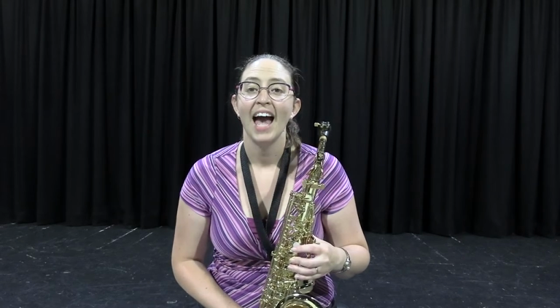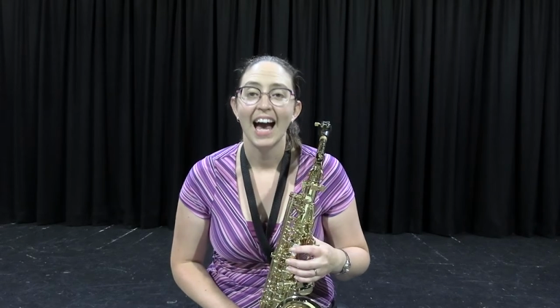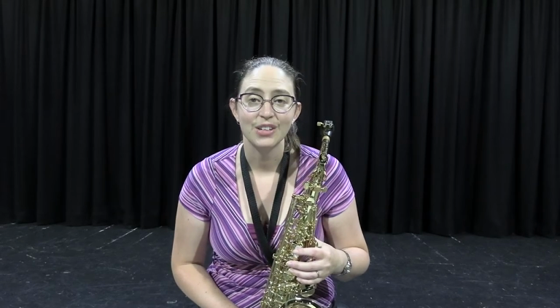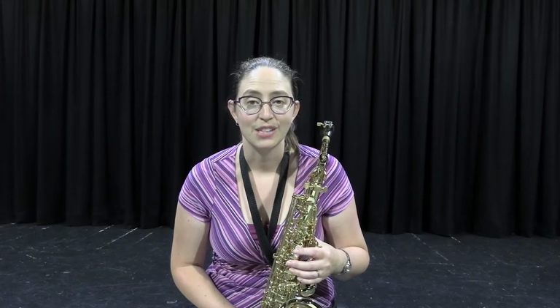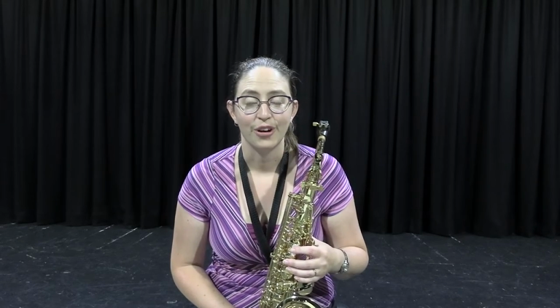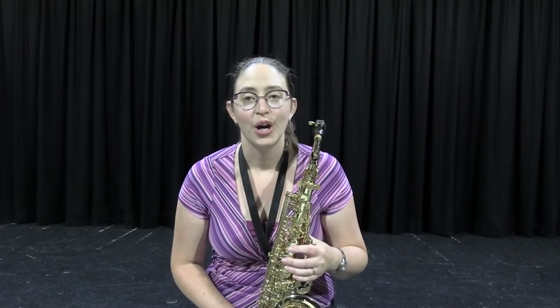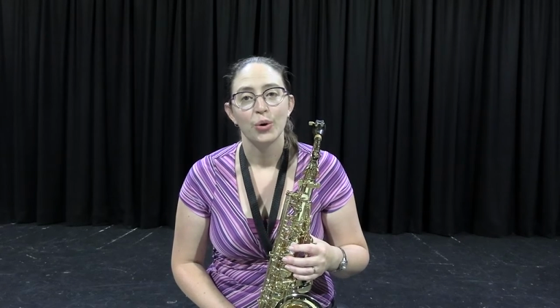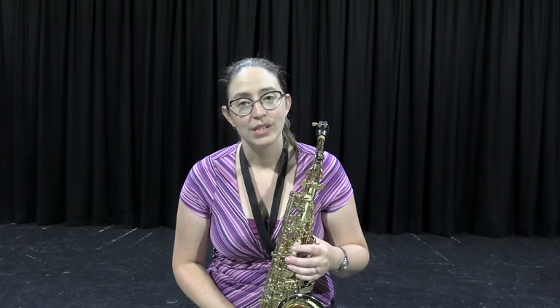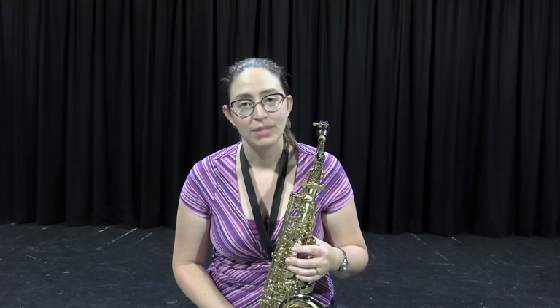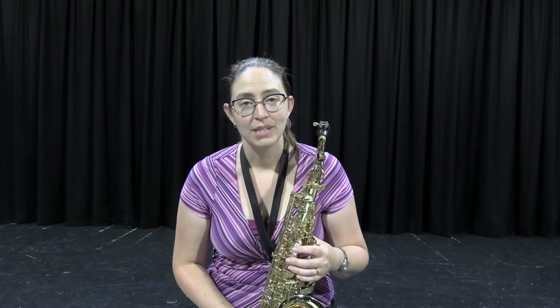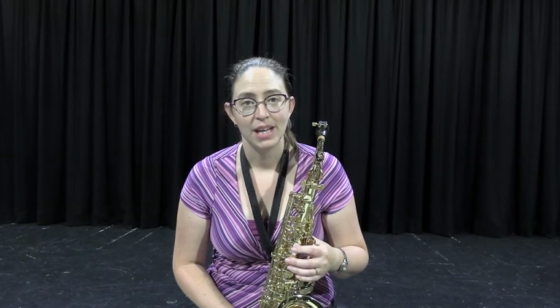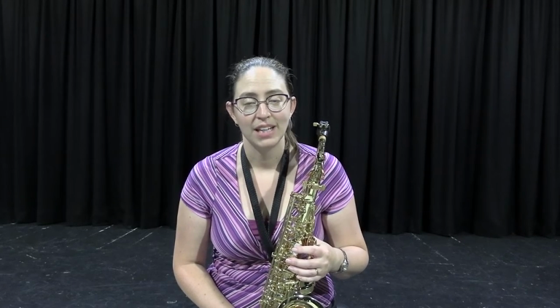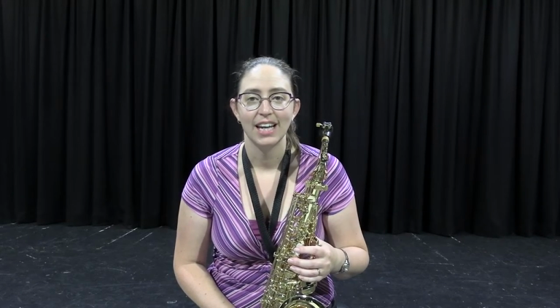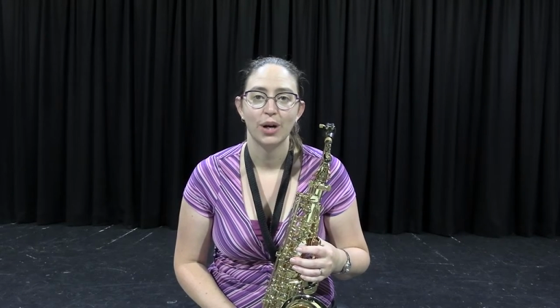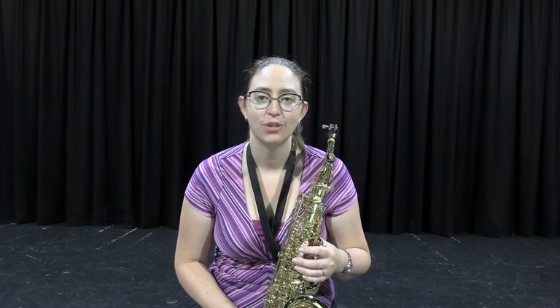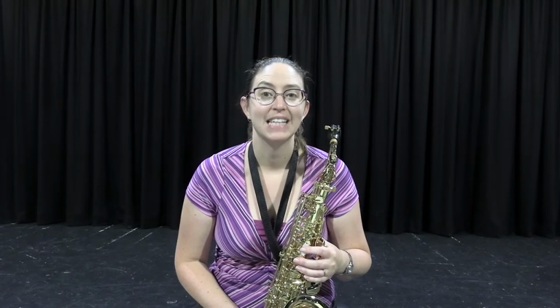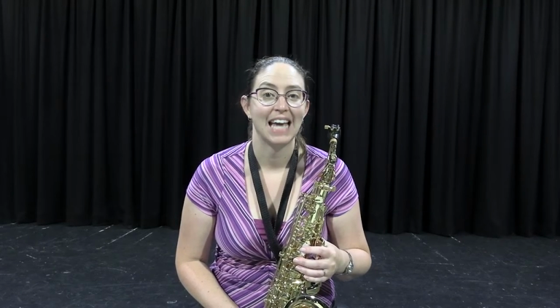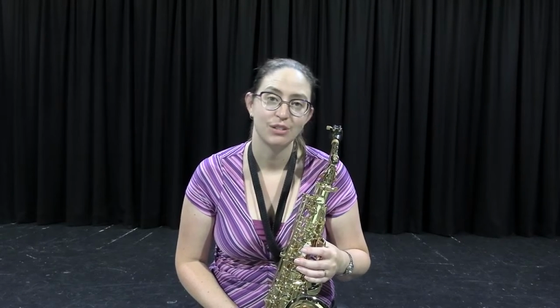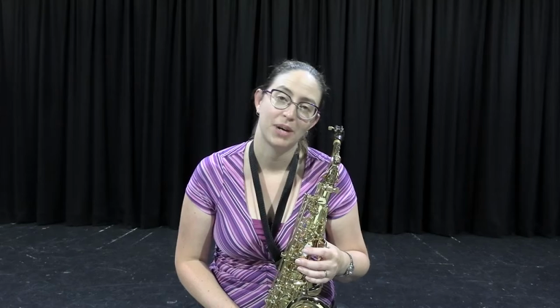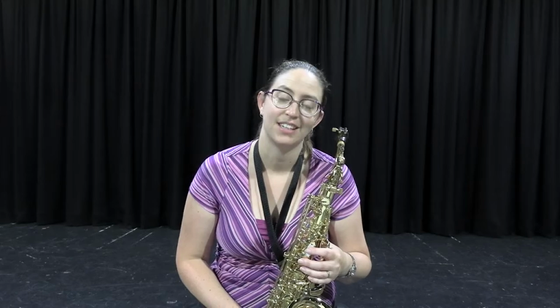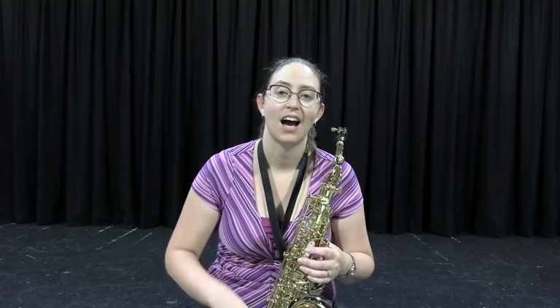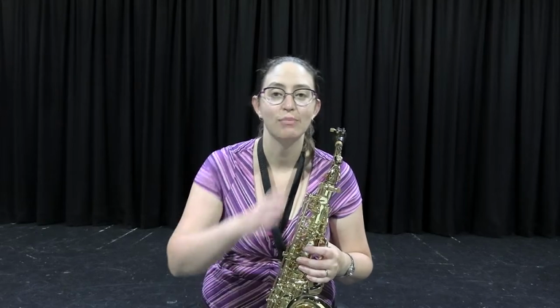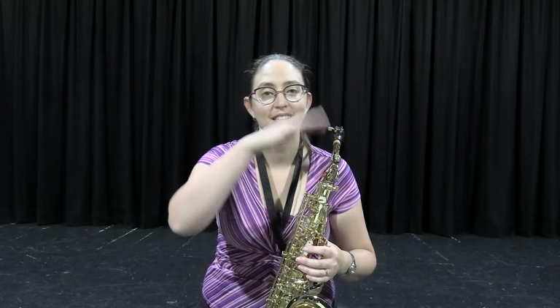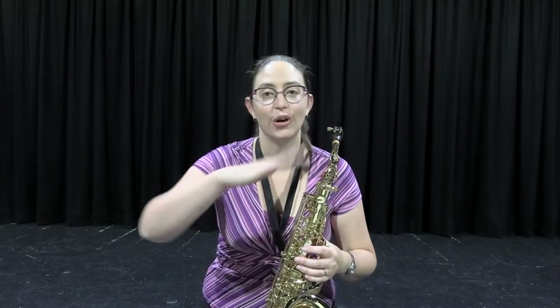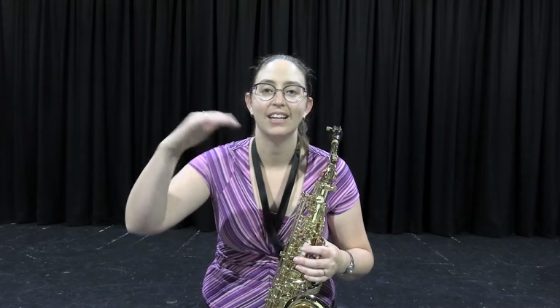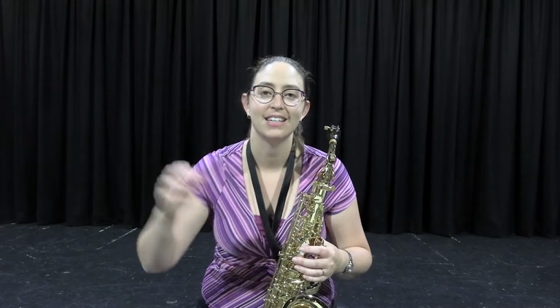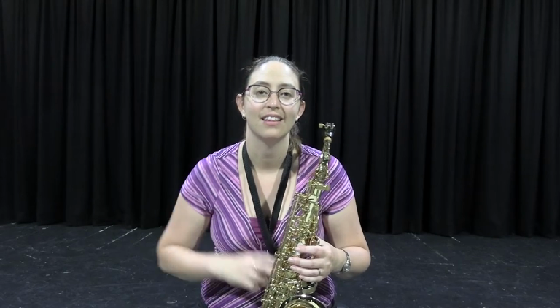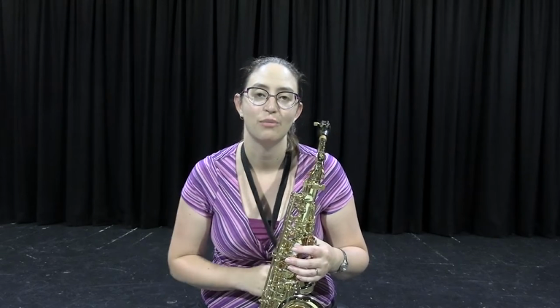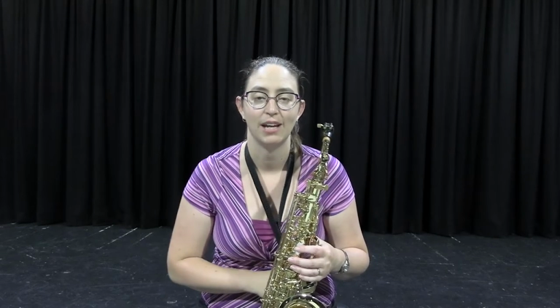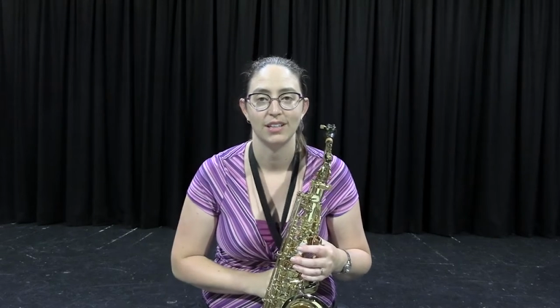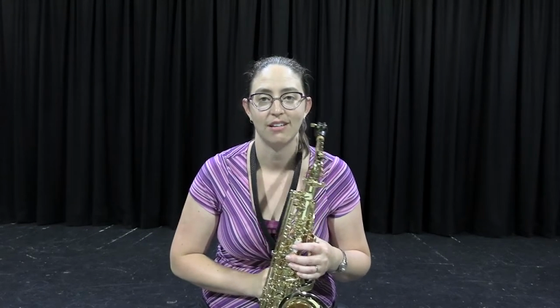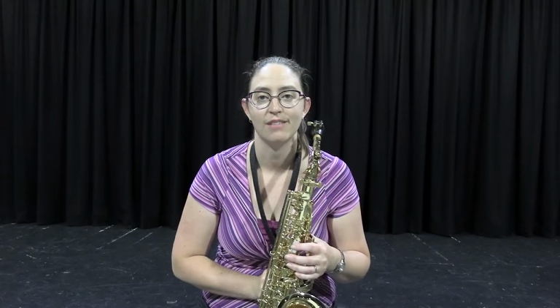Alto saxophone sometimes can play the melody and quite often plays counter melodies — harmonies that go underneath the main melody line.